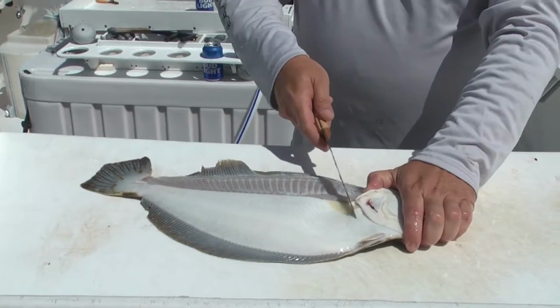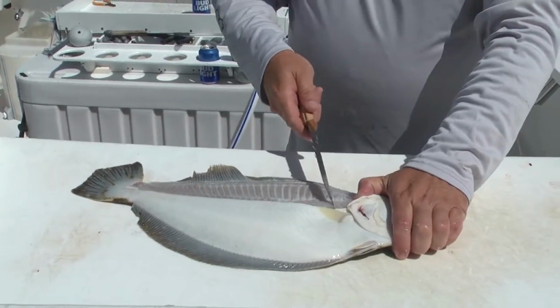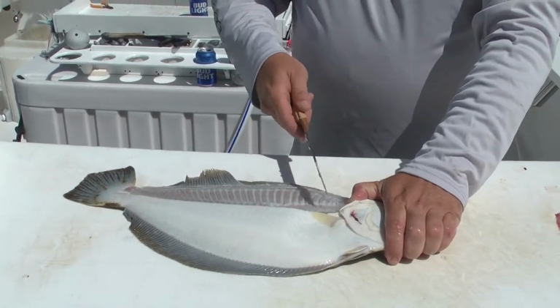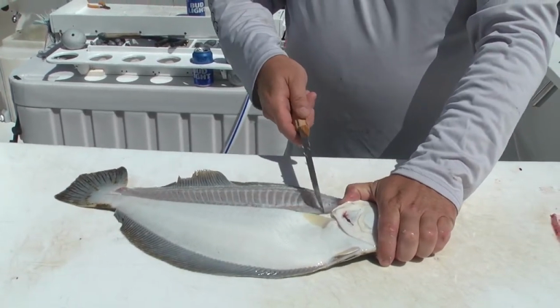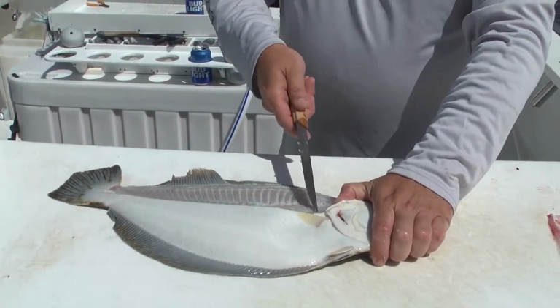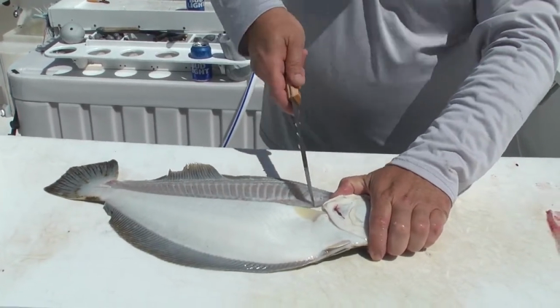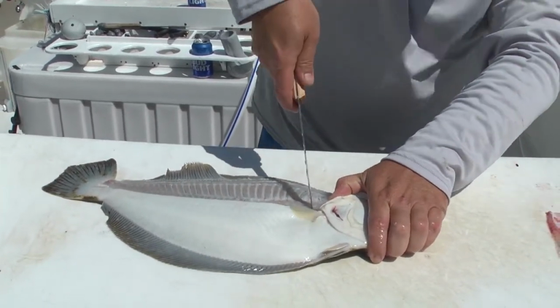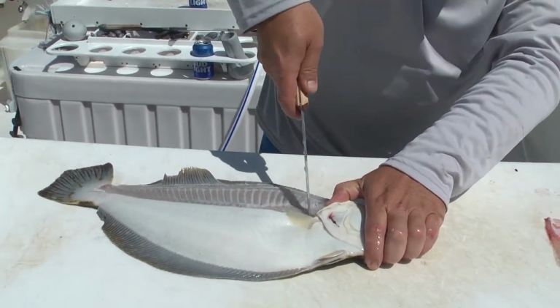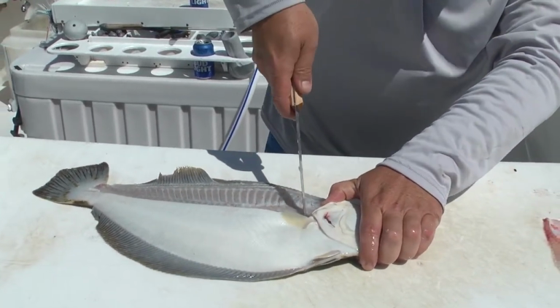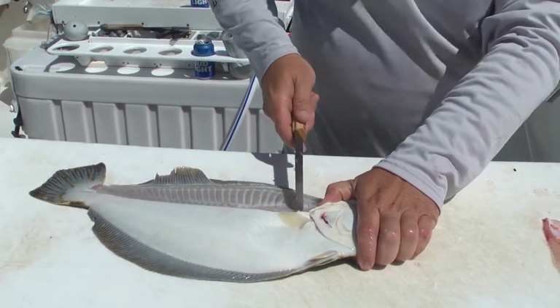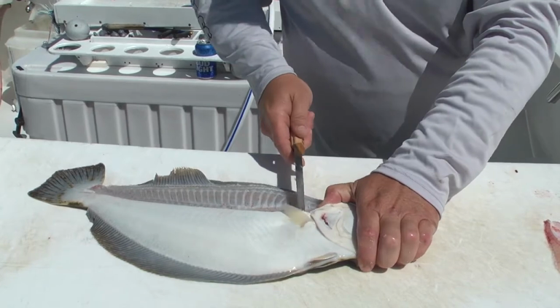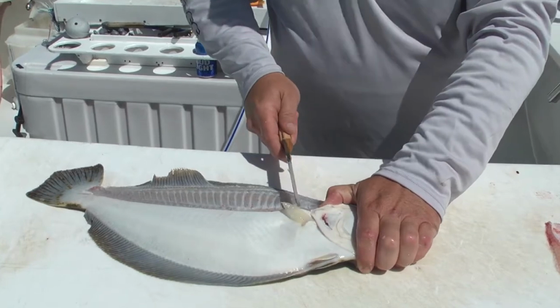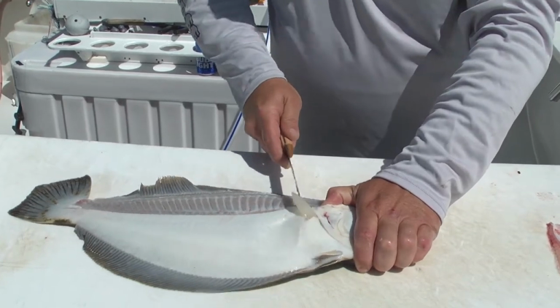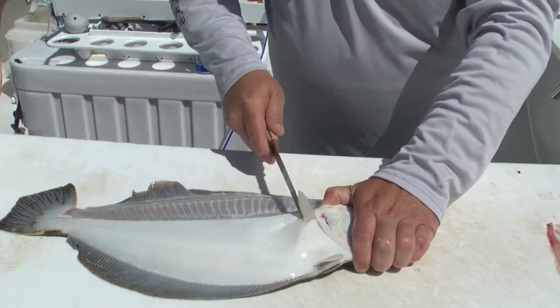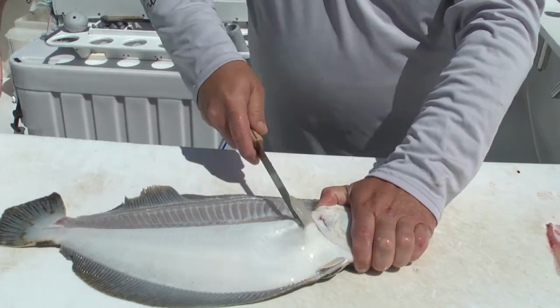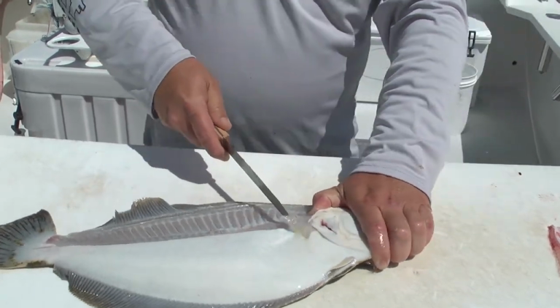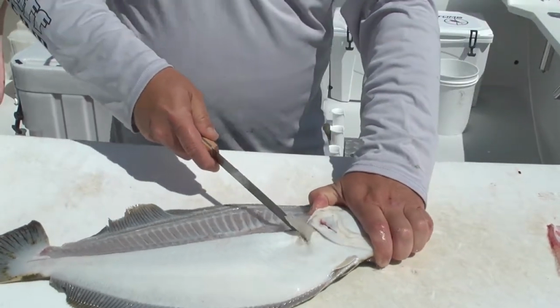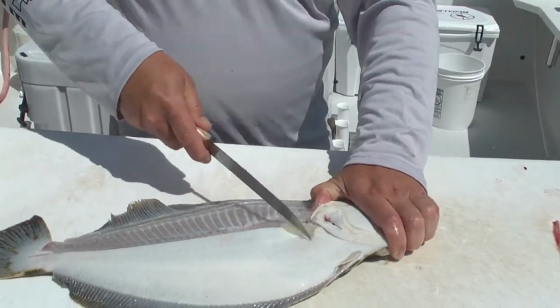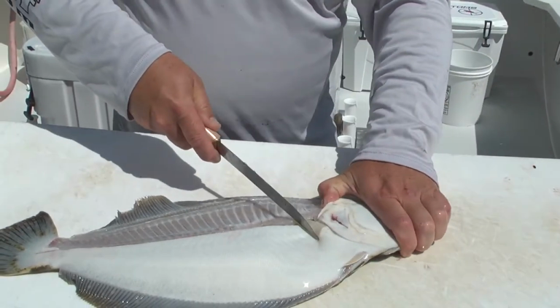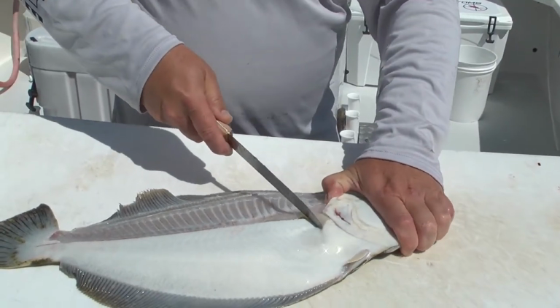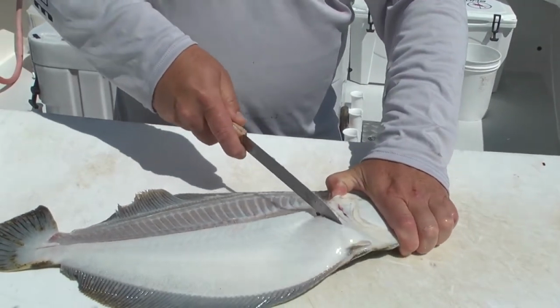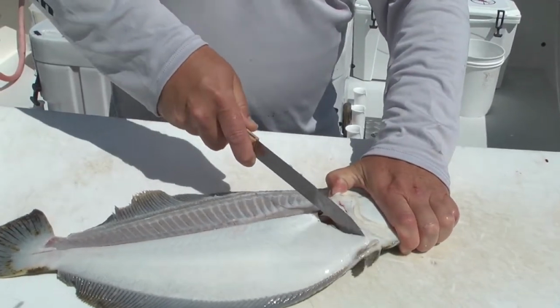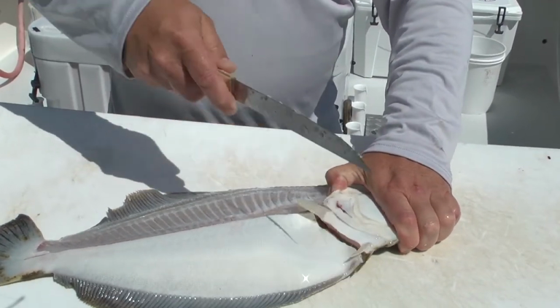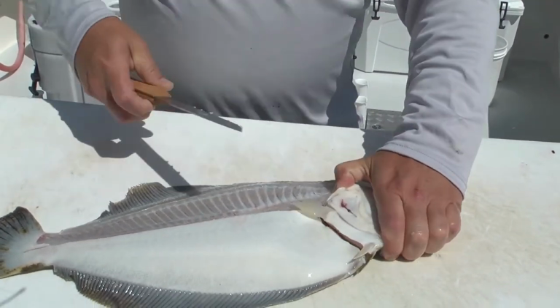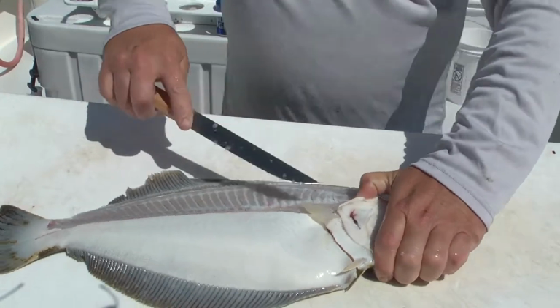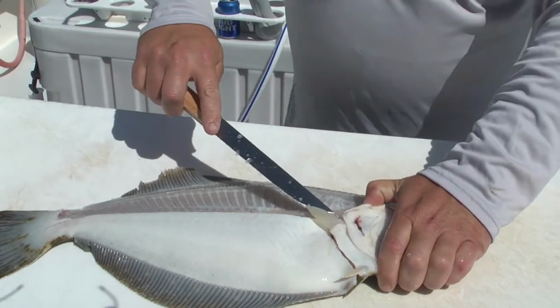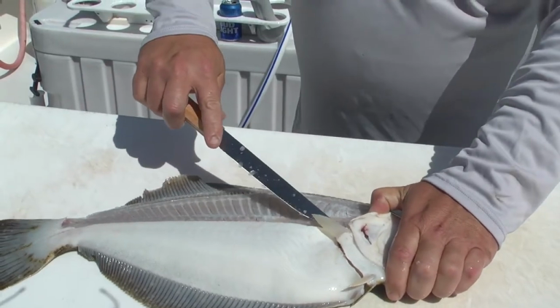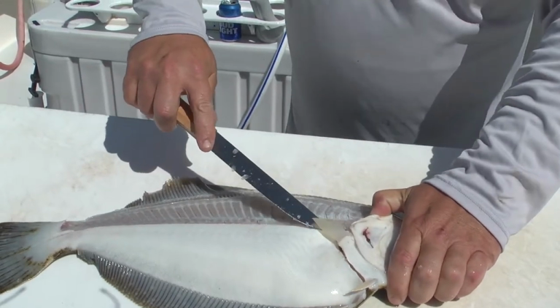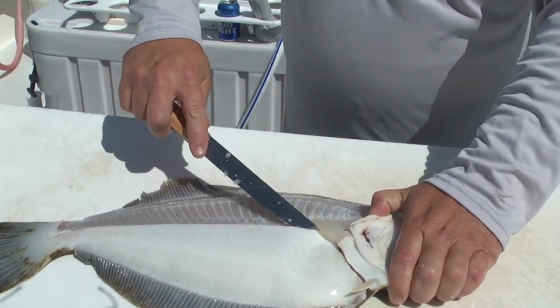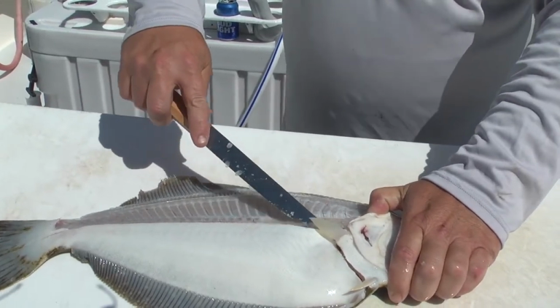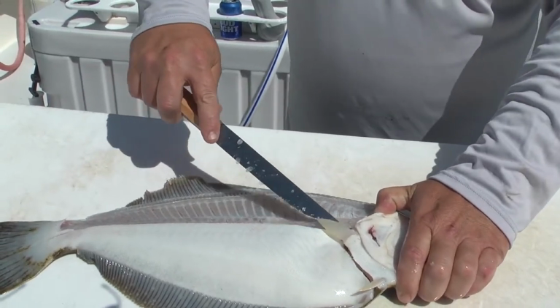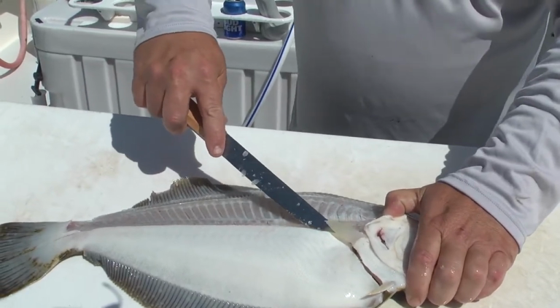This is your gut cavity. Now make sure you don't go down too deep. You don't want to hold the knife down like this. You want to kind of go nice and high. The less juice that comes out of that space is the better because it's gonna get all over your meat.